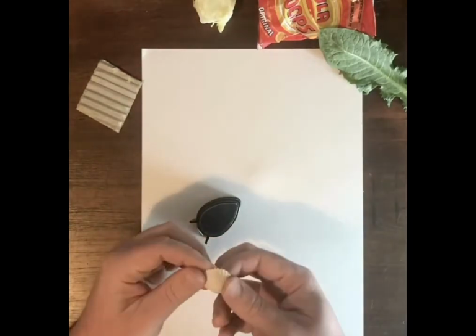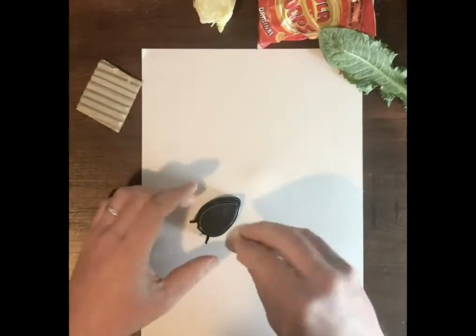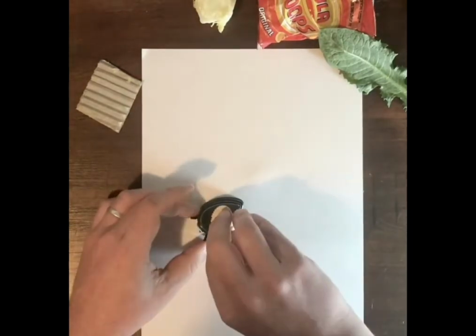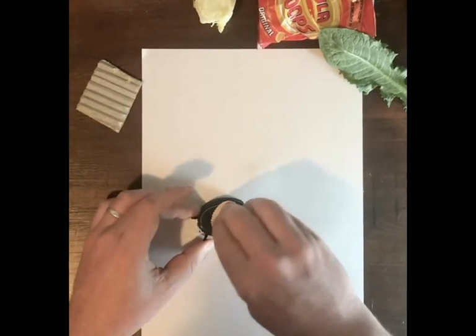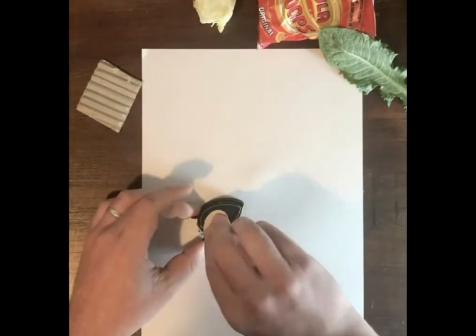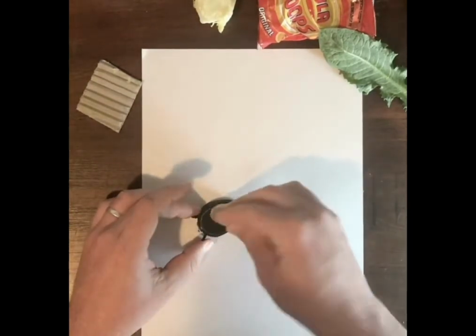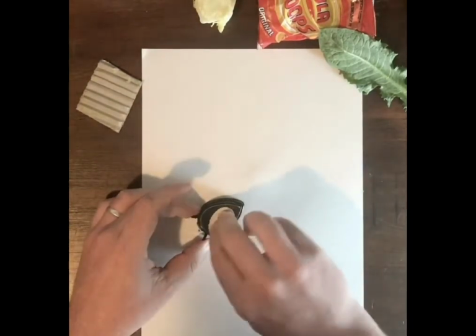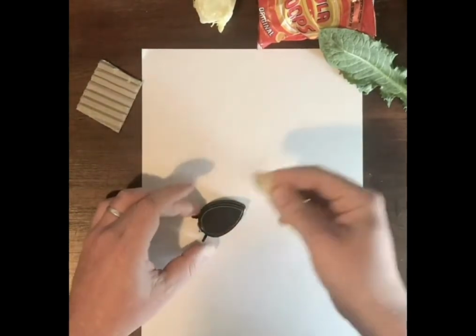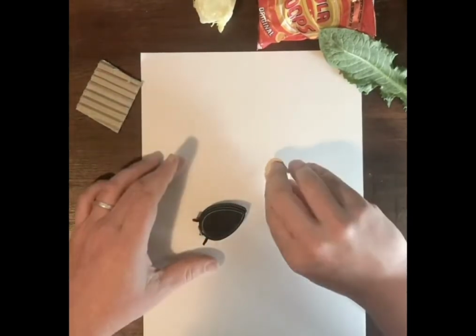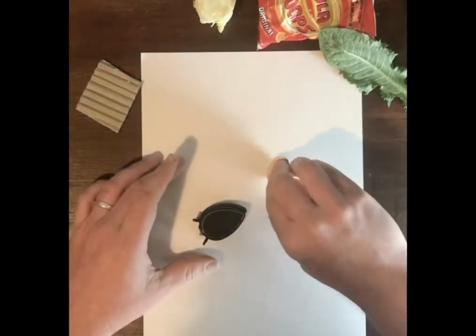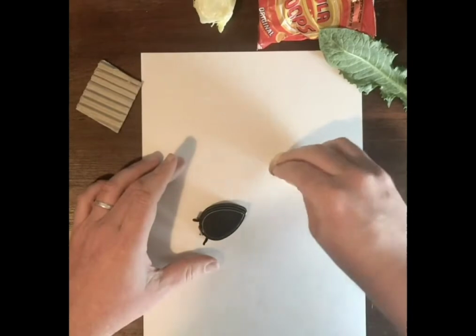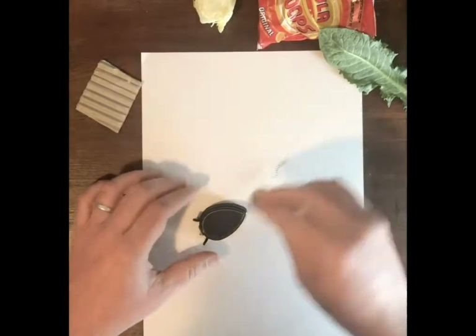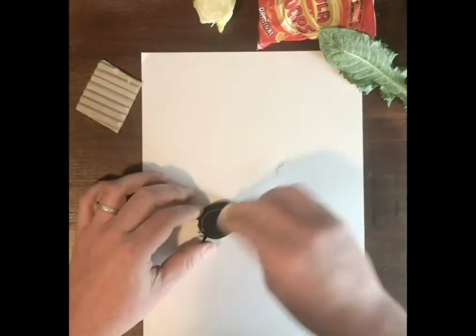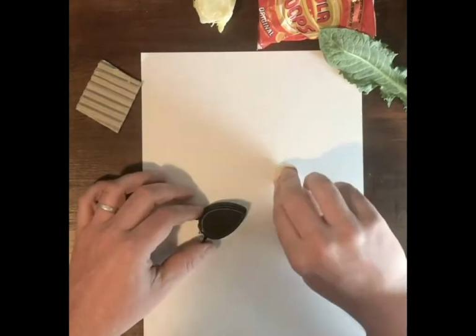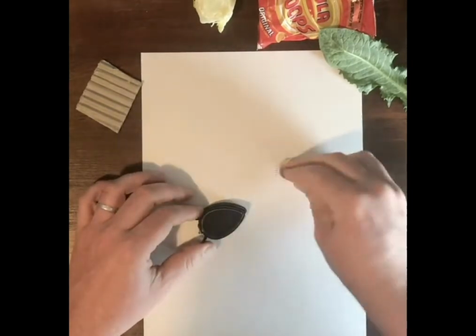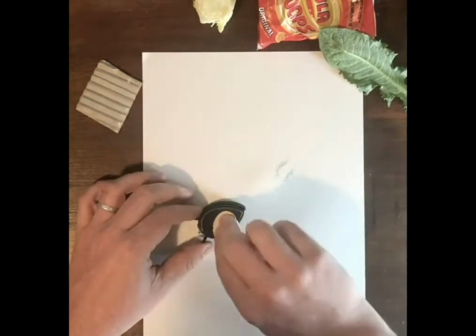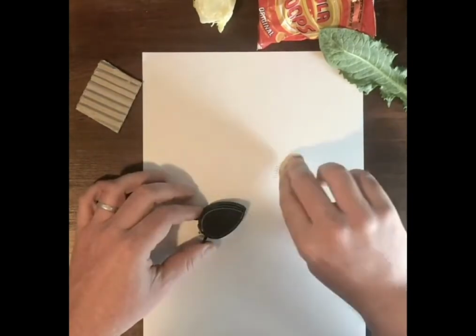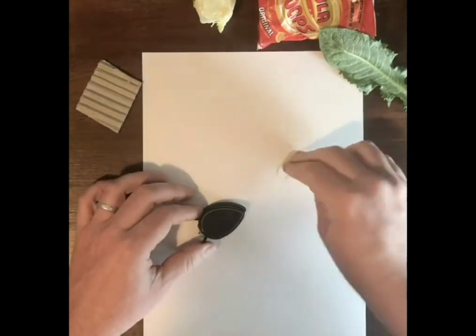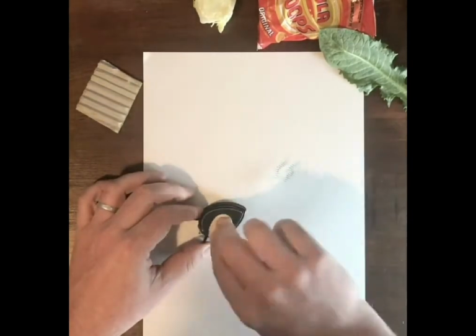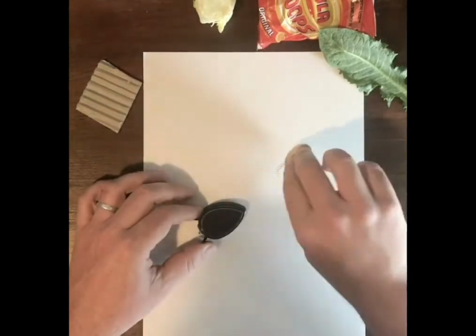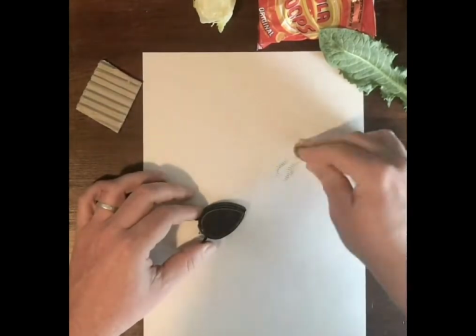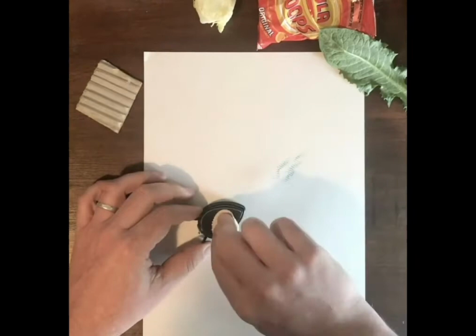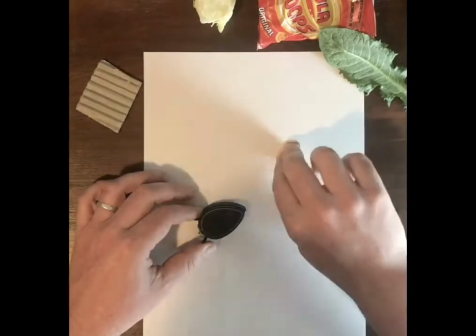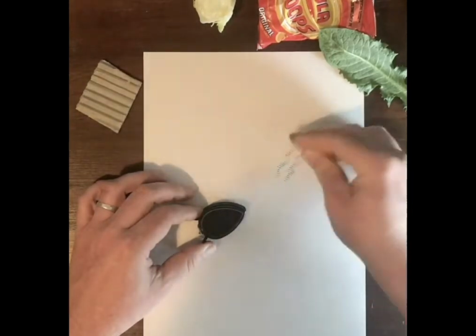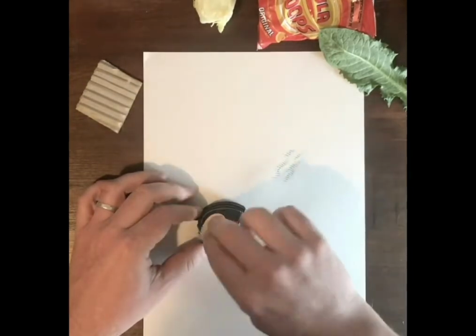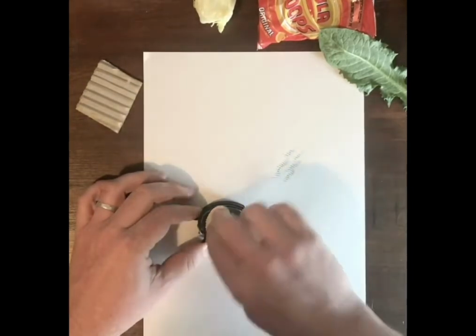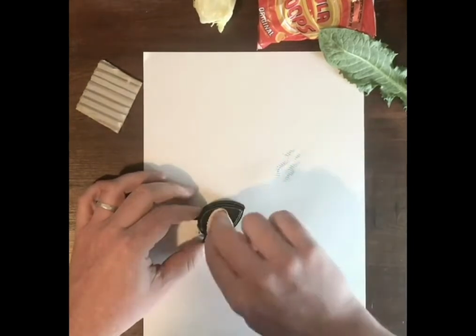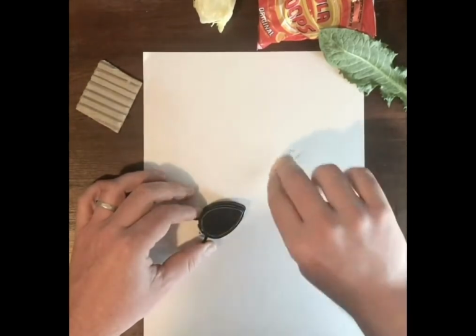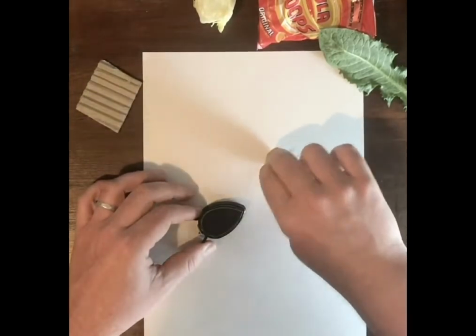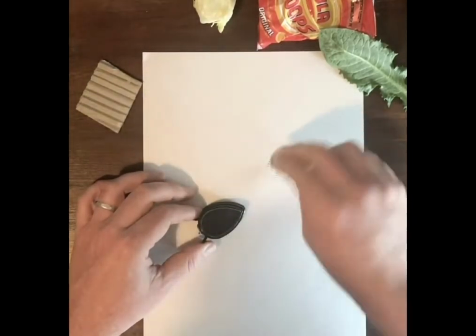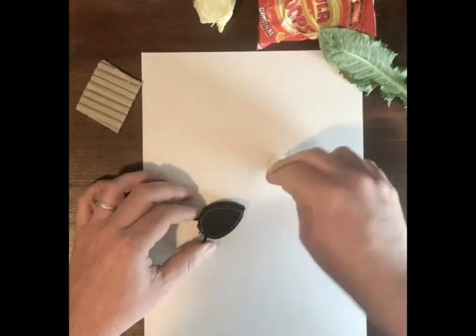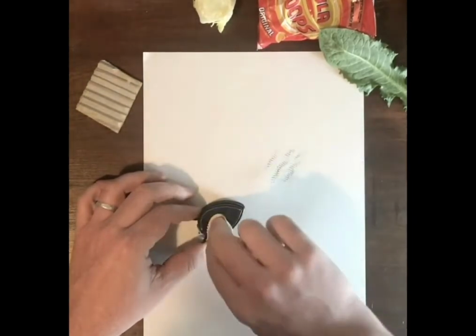I'm going to start with the shell. It's just about finding different textures around the home that you can use to print with.